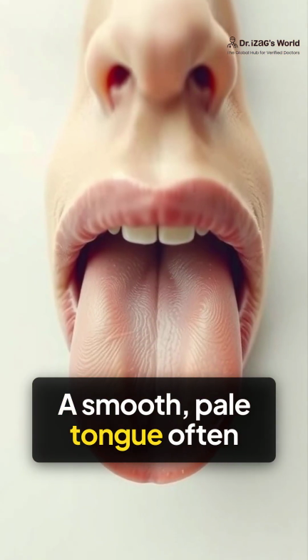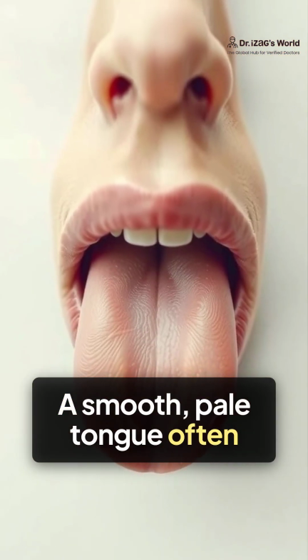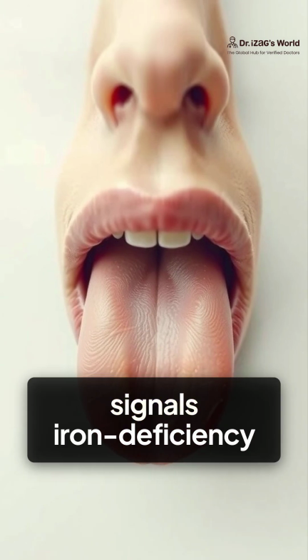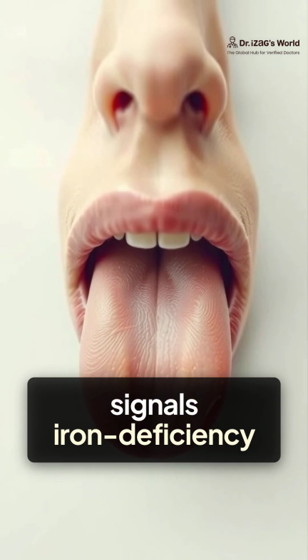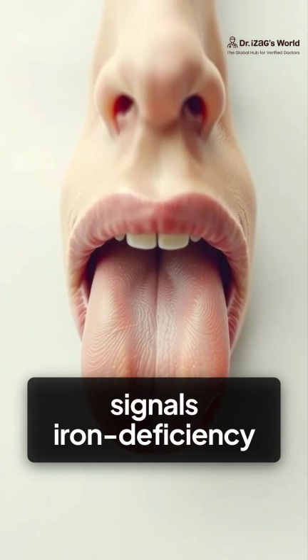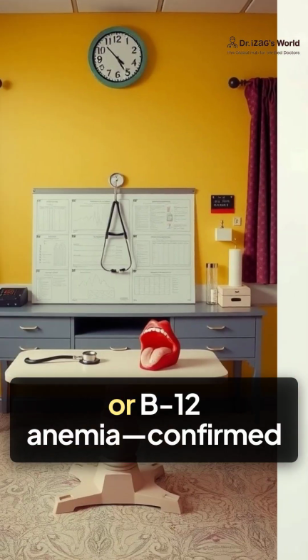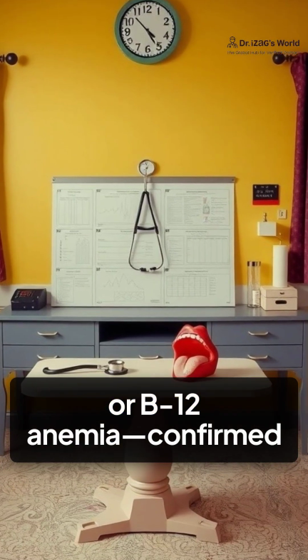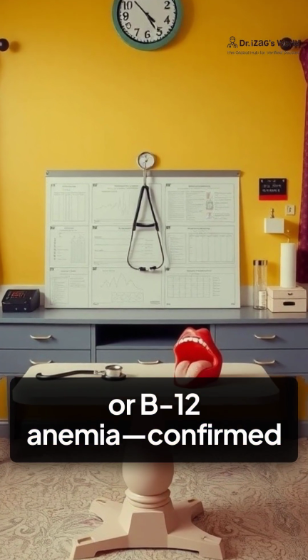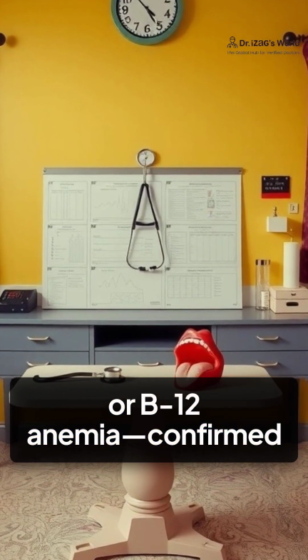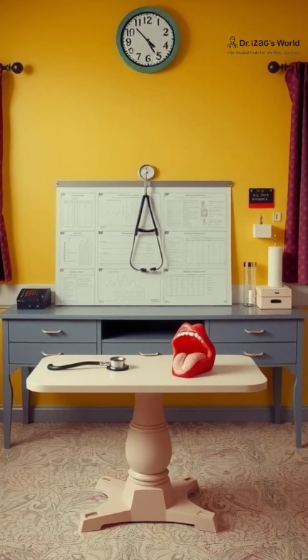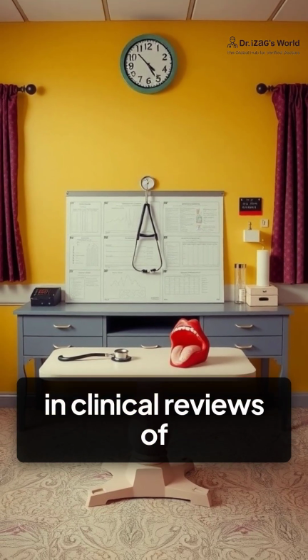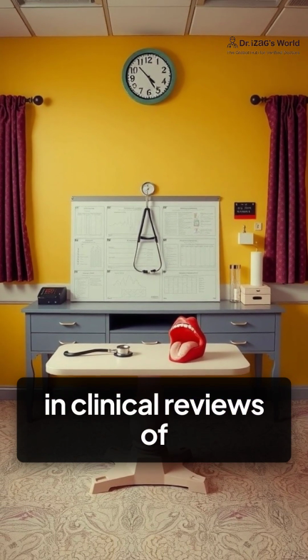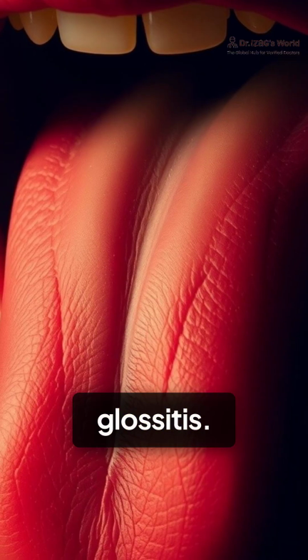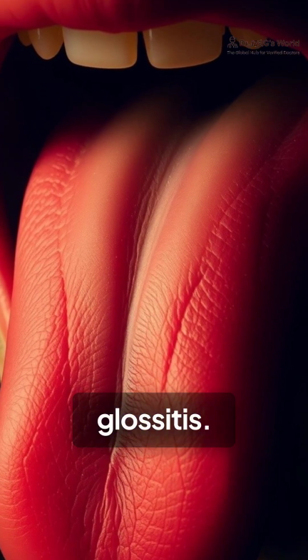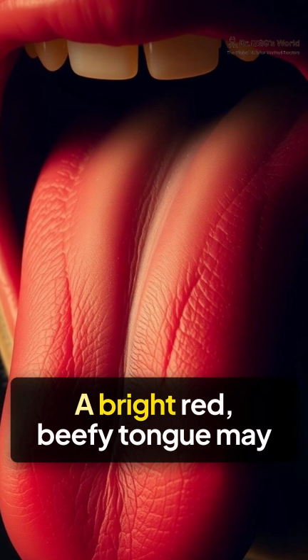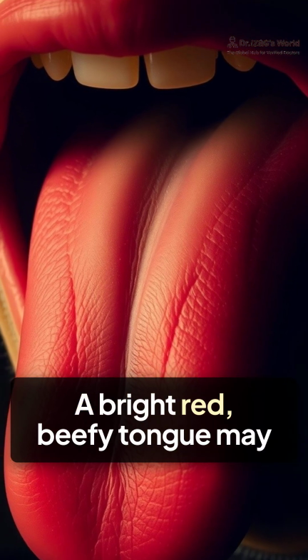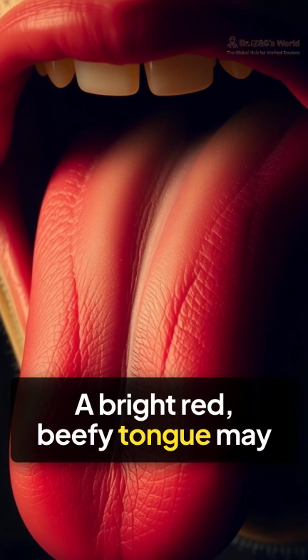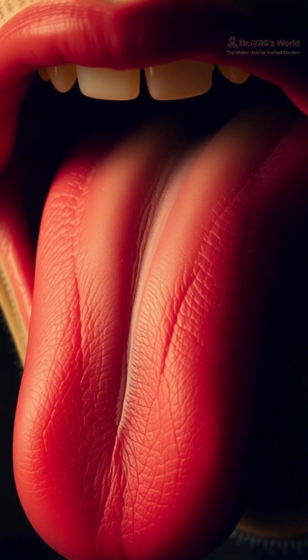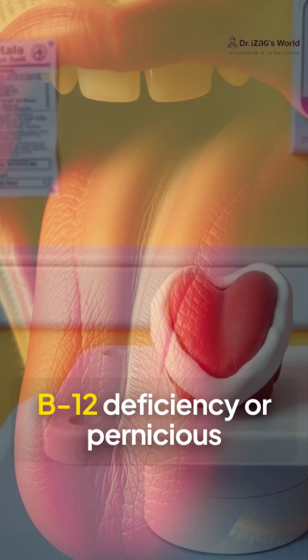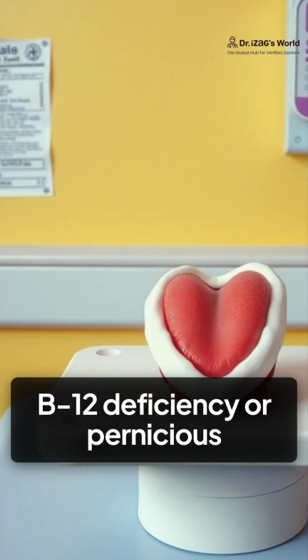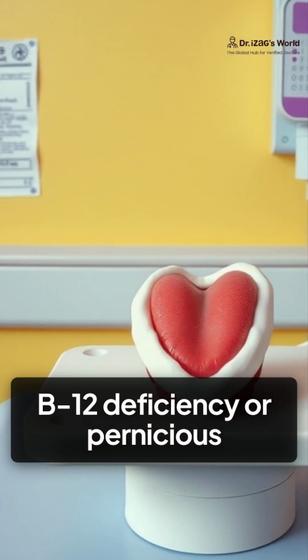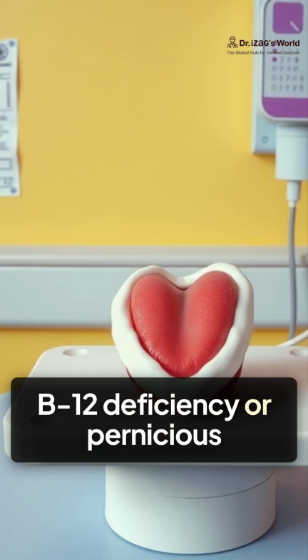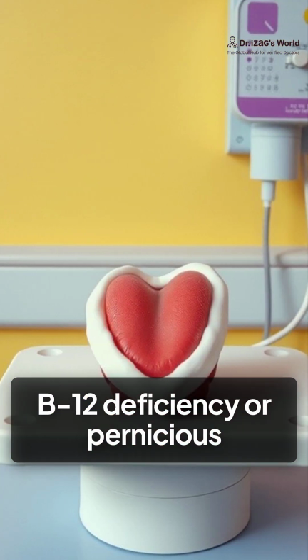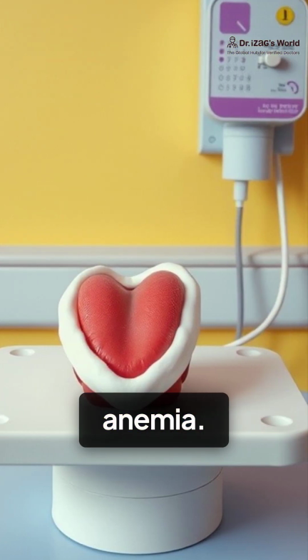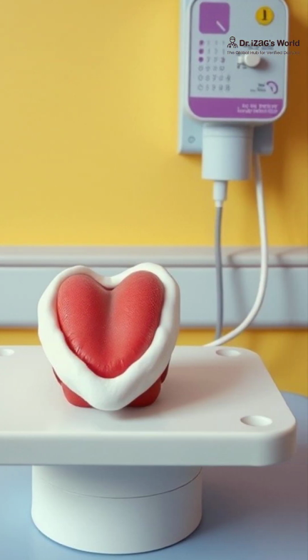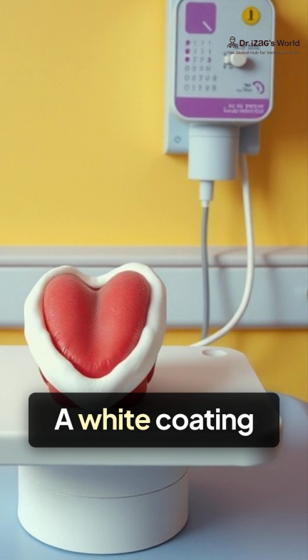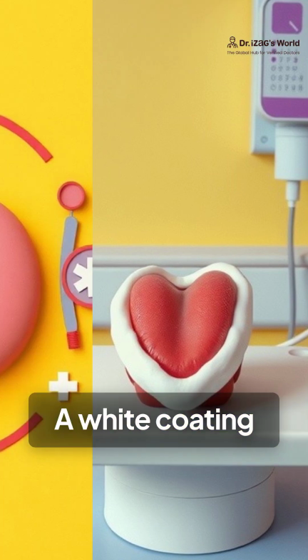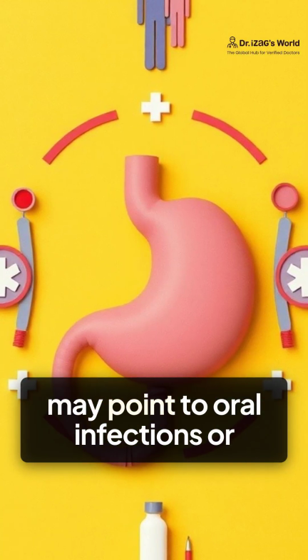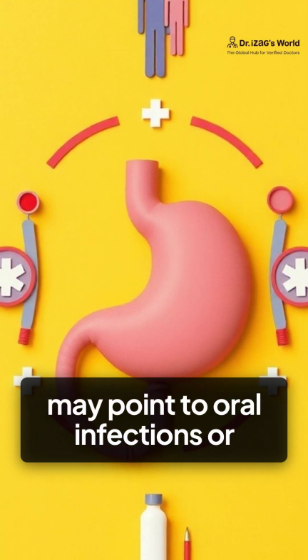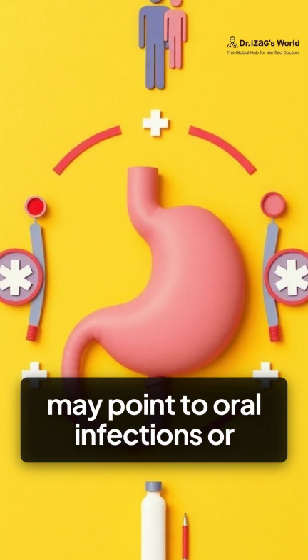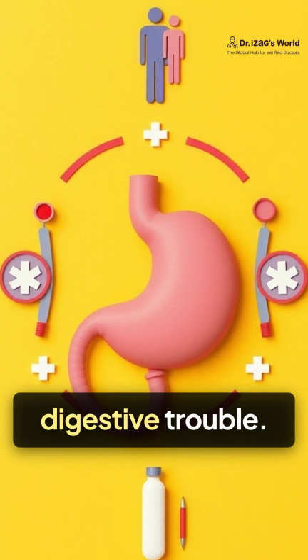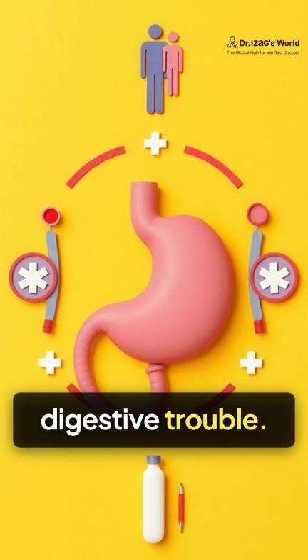A smooth, pale tongue often signals iron deficiency or B12 anemia, confirmed in clinical reviews of glossitis. A bright red, beefy tongue may indicate B12 deficiency or pernicious anemia. A white coating may point to oral infections or digestive trouble.